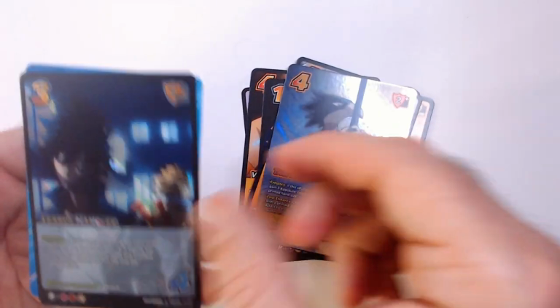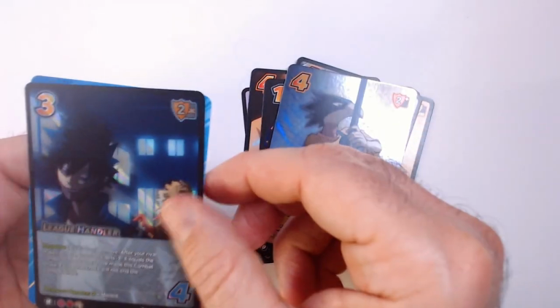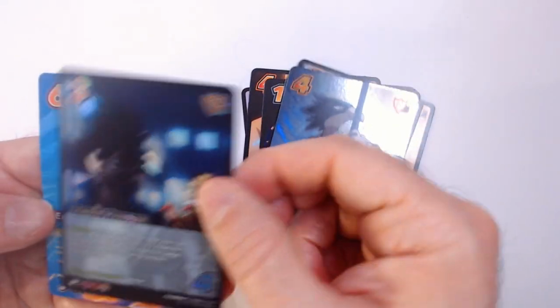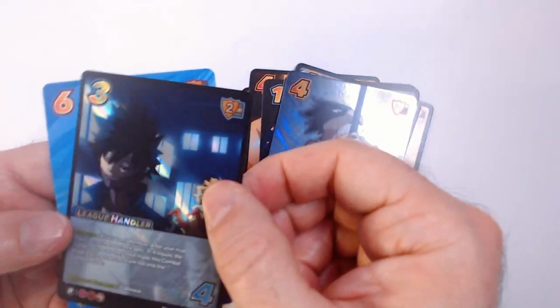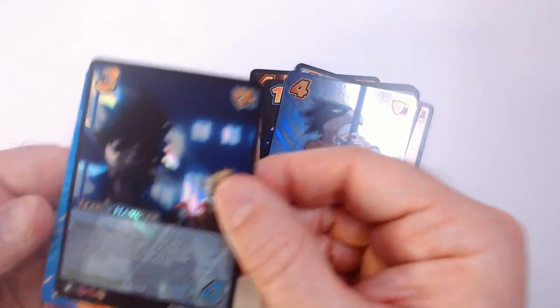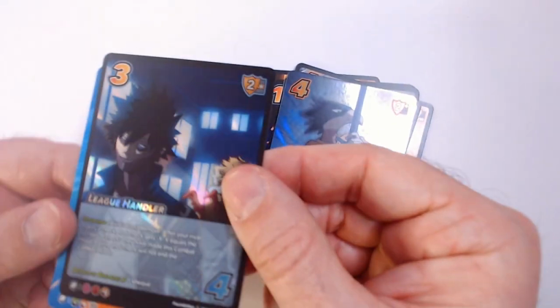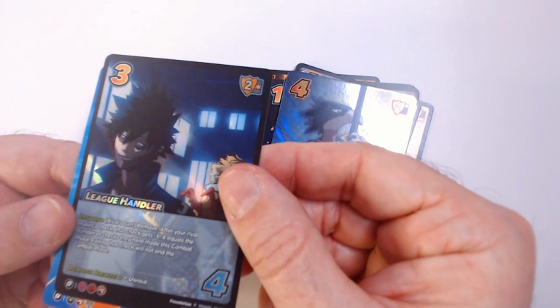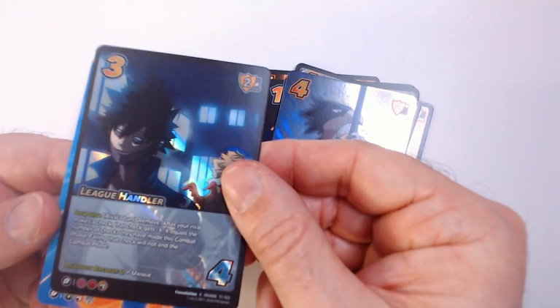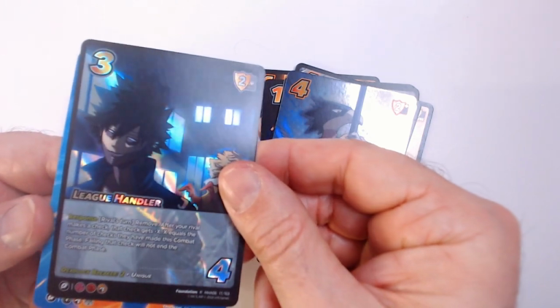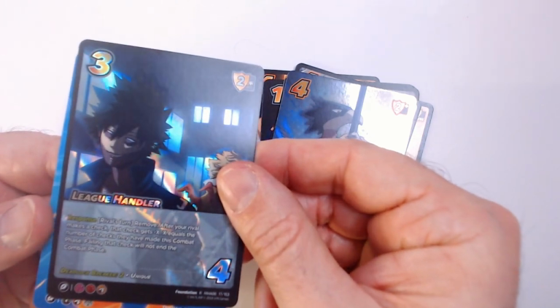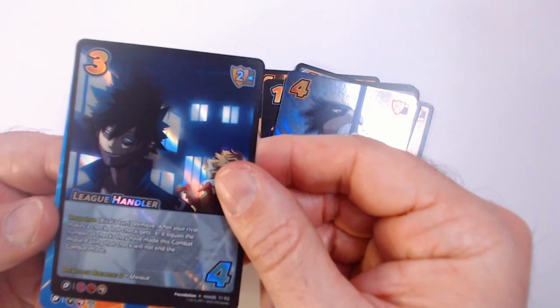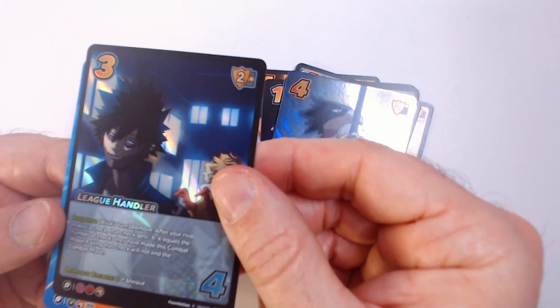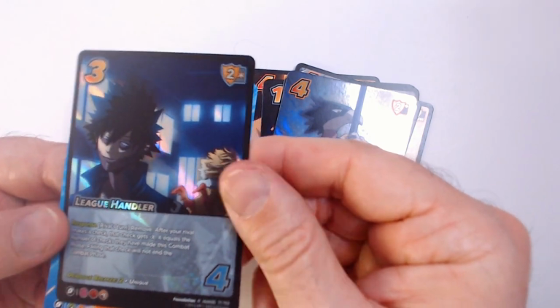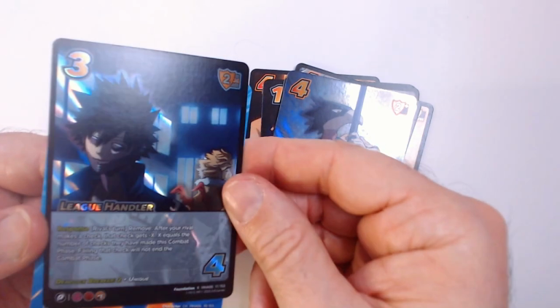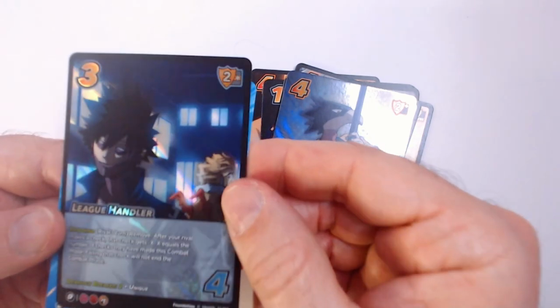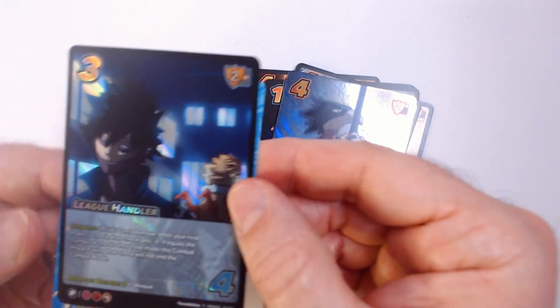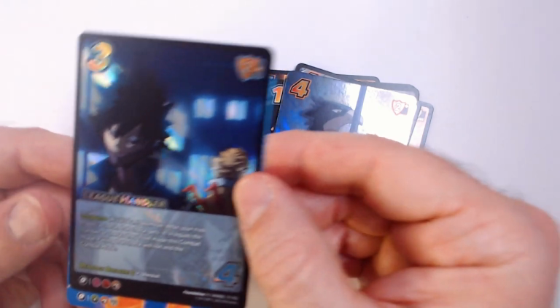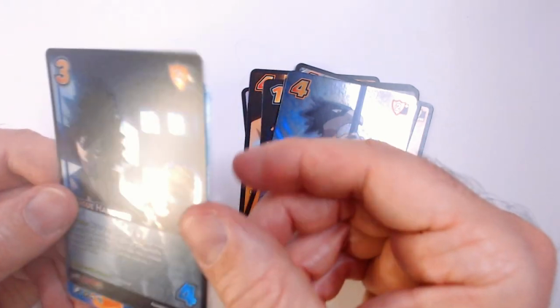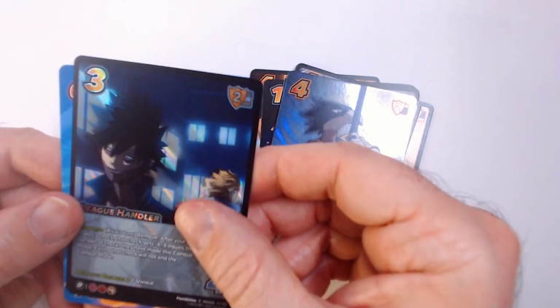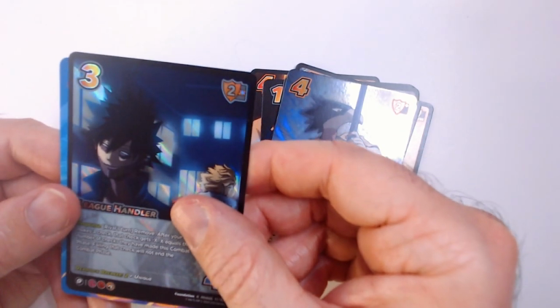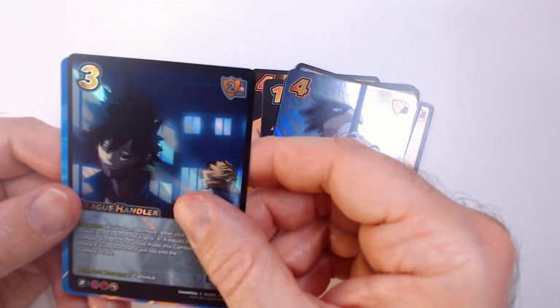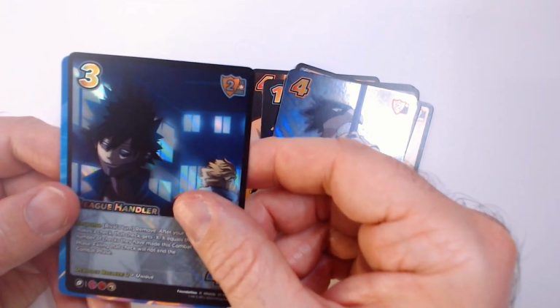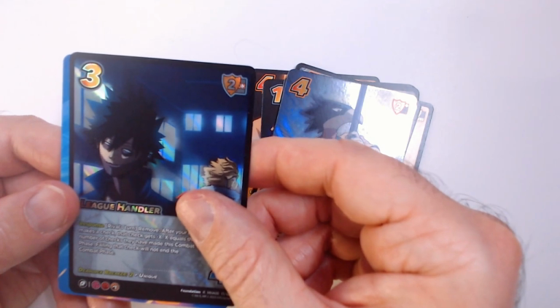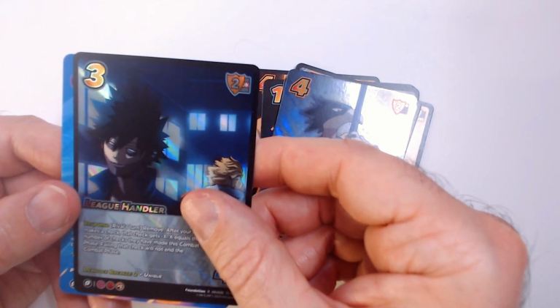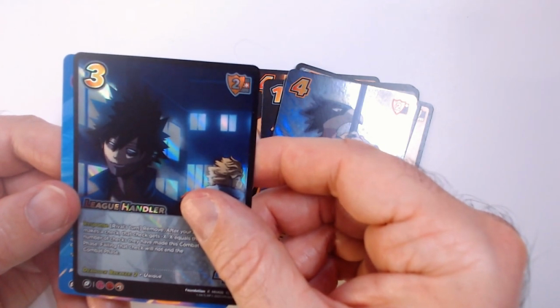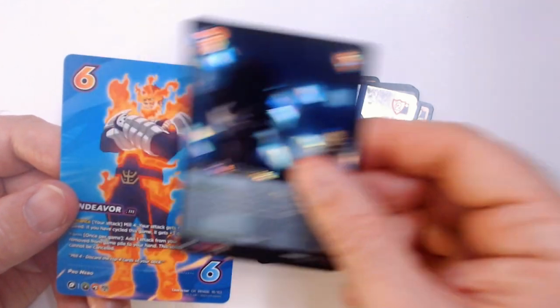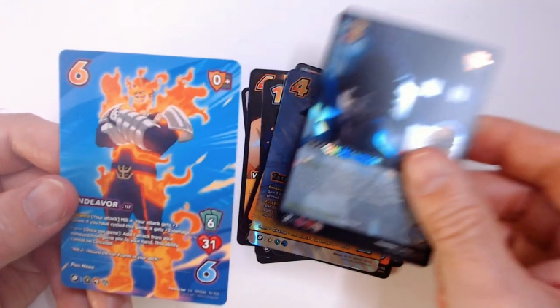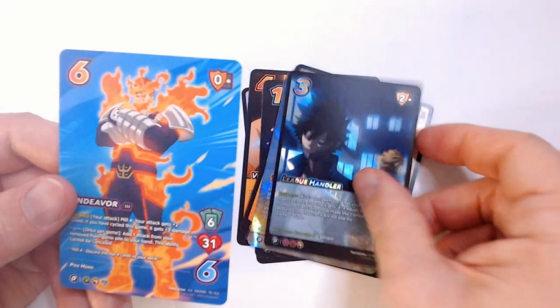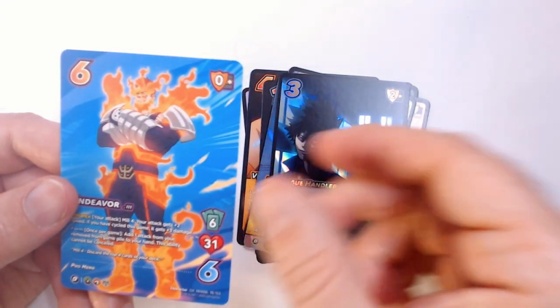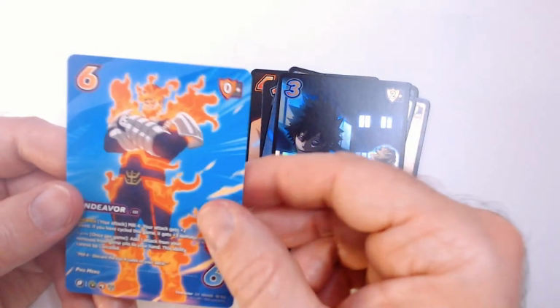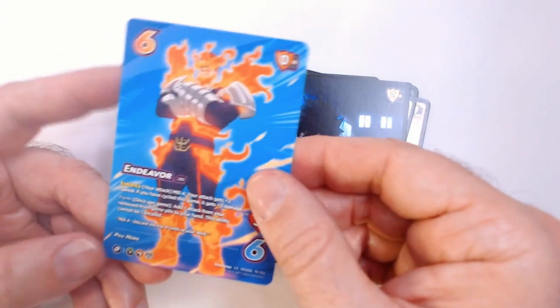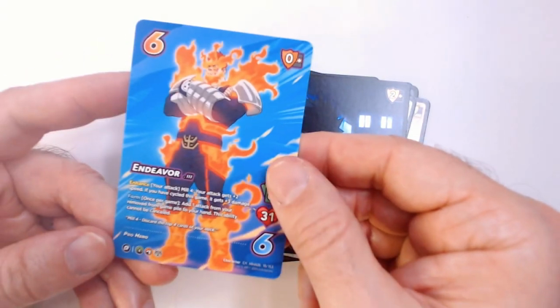Then we have League Handler, another foil.